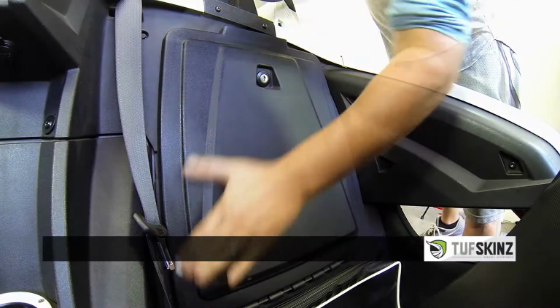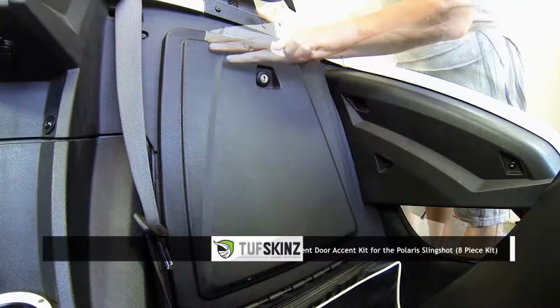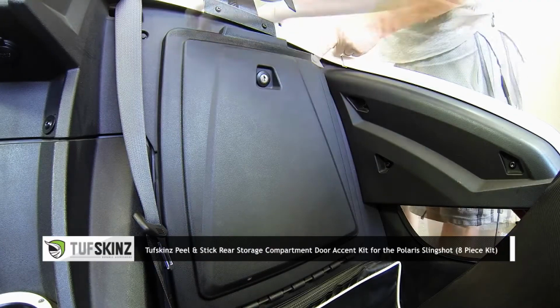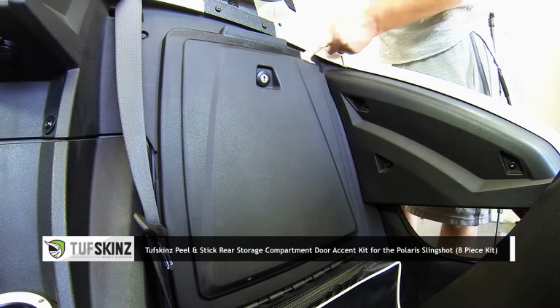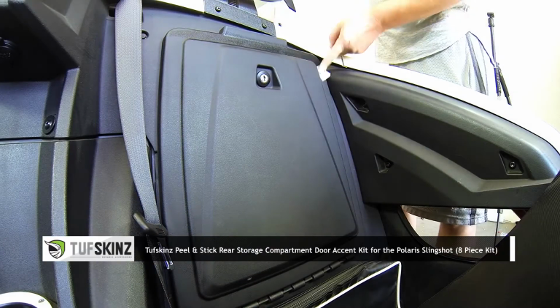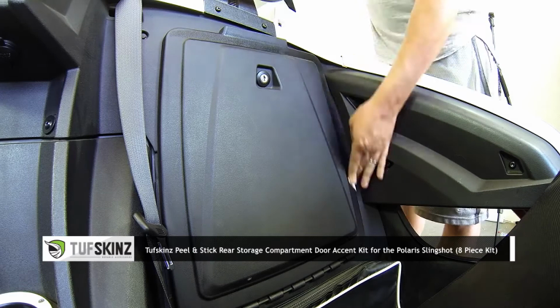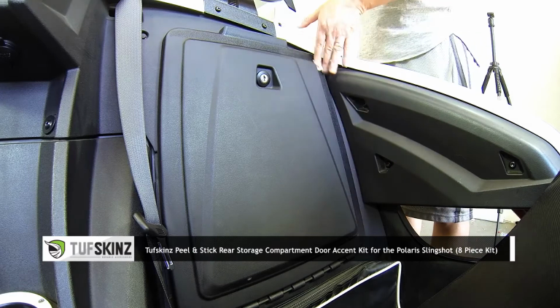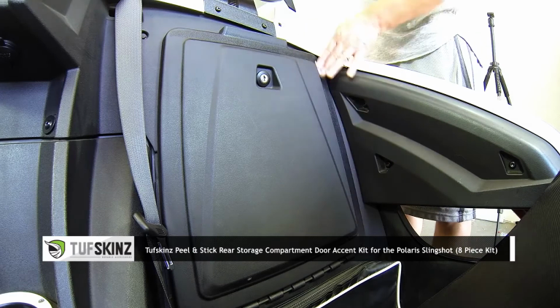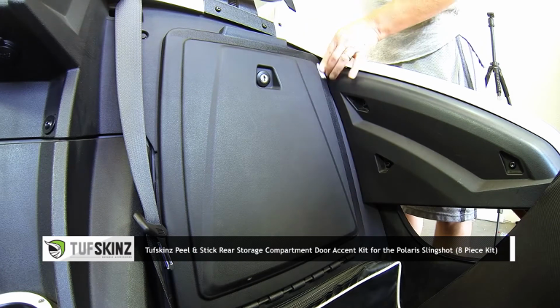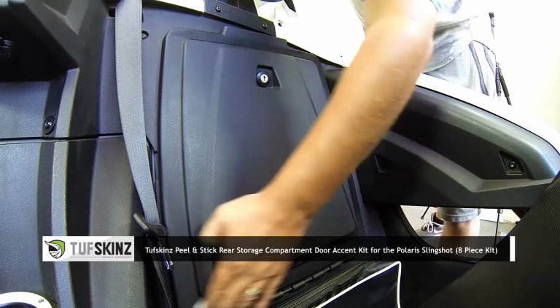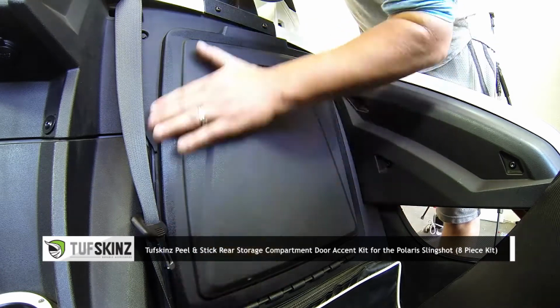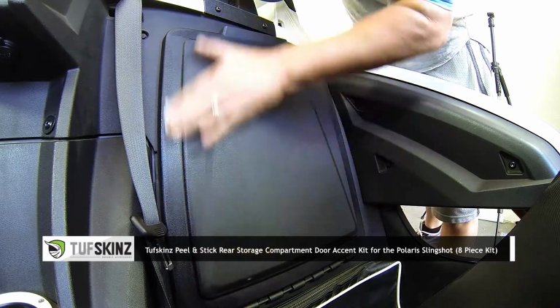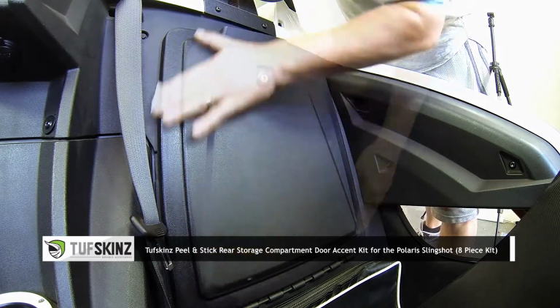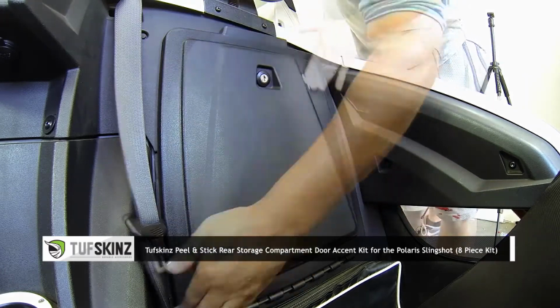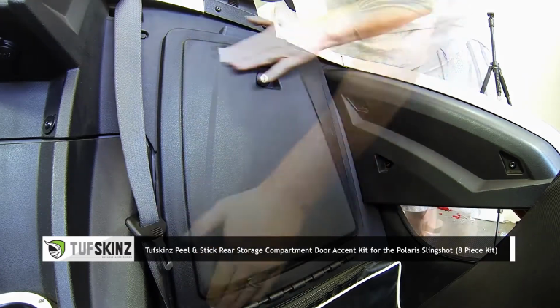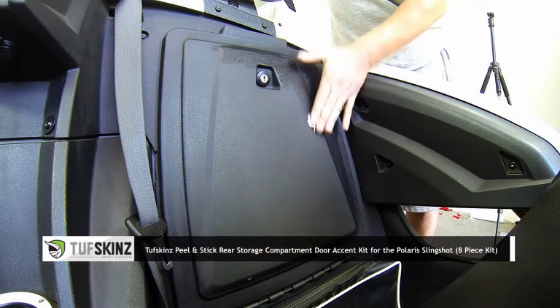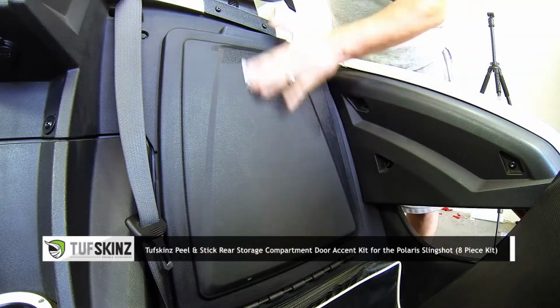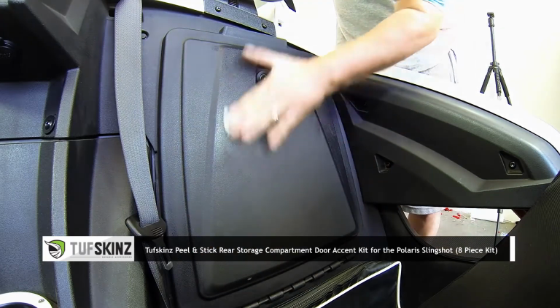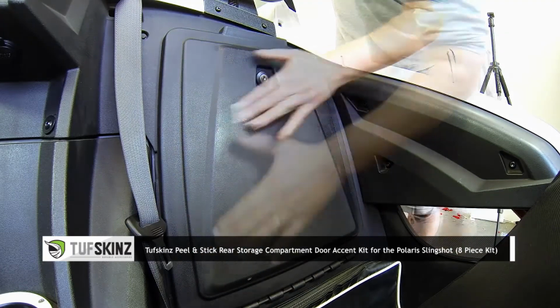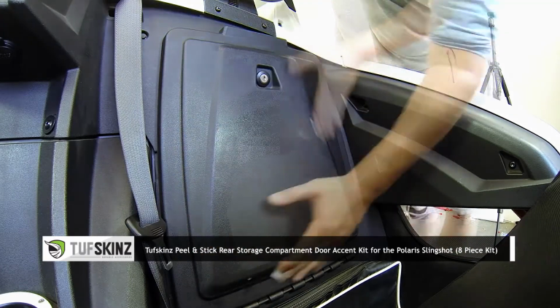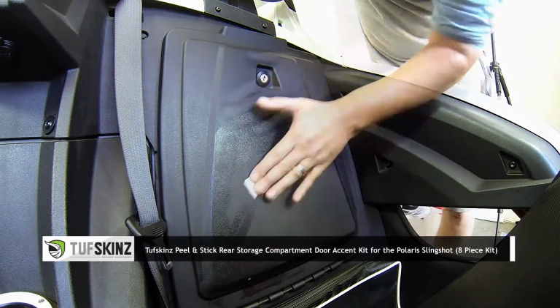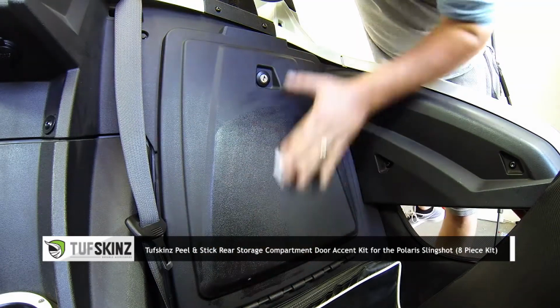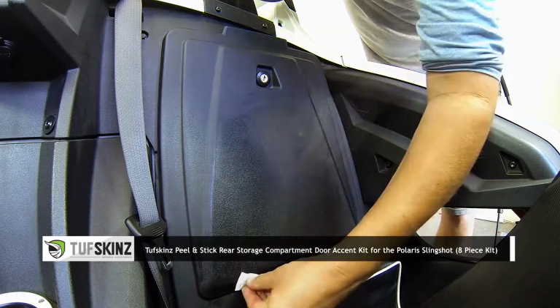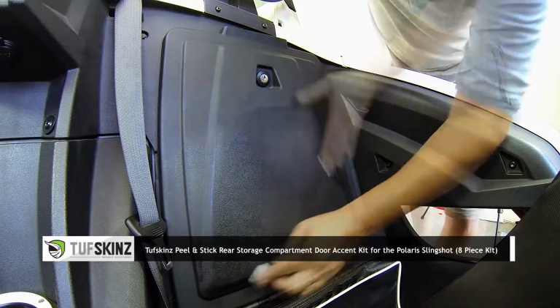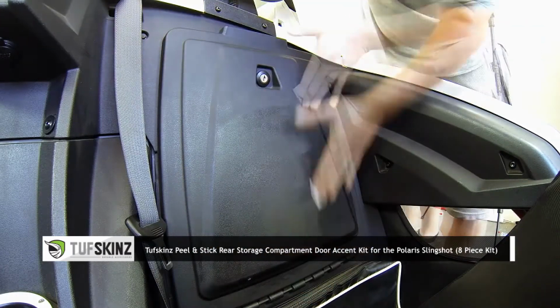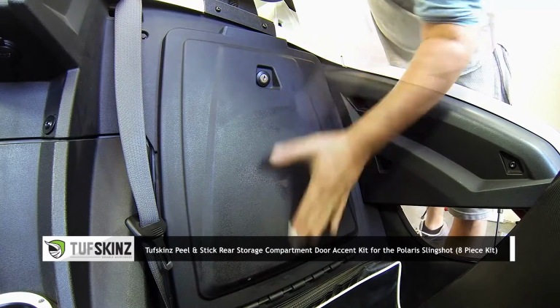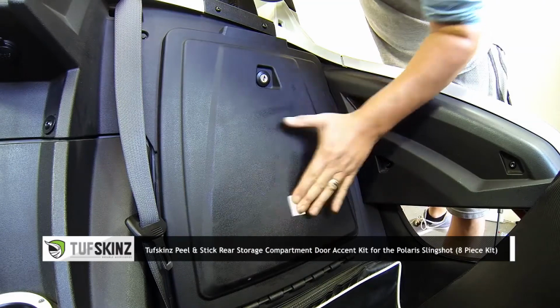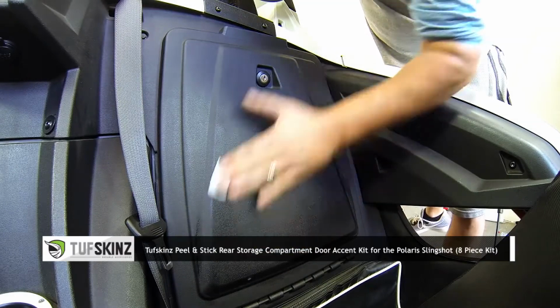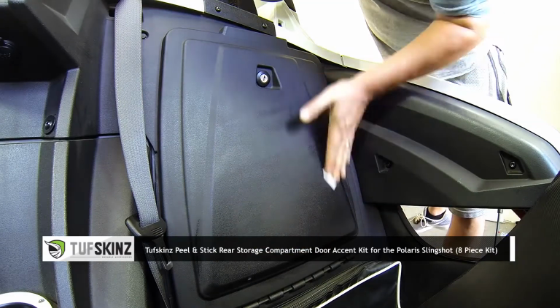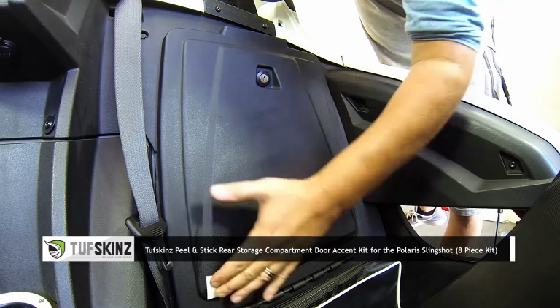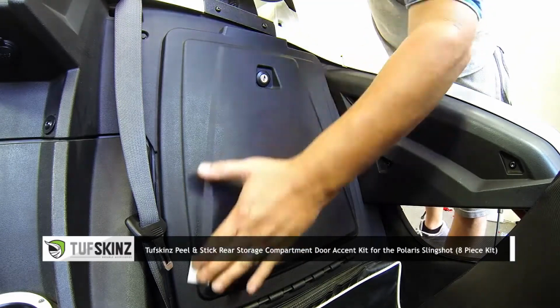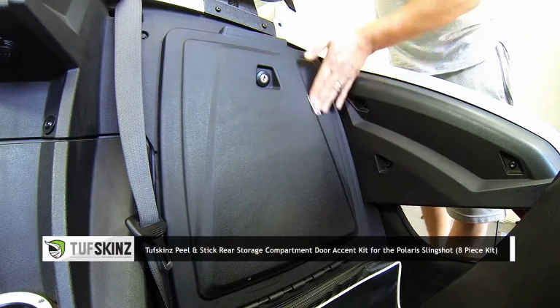Be sure to thoroughly clean the surface area before installing, and be sure you install with a surface temperature between 72 and 110 degrees Fahrenheit for proper adhesion.